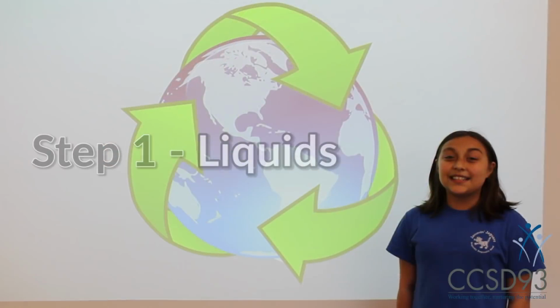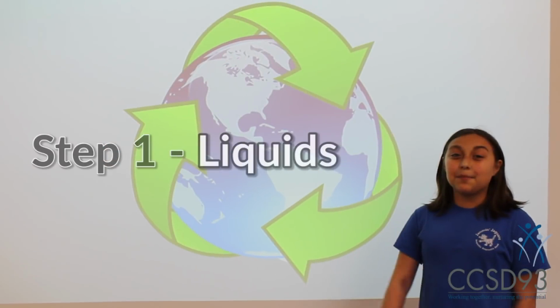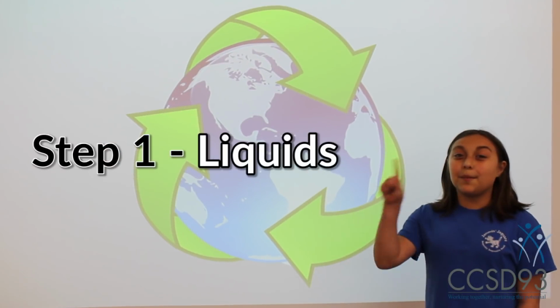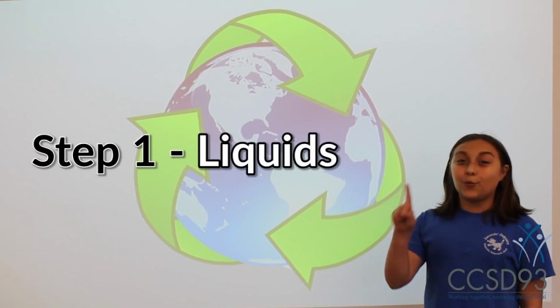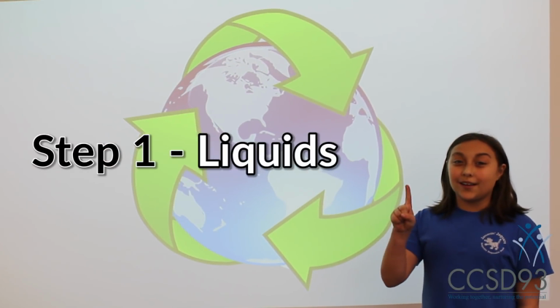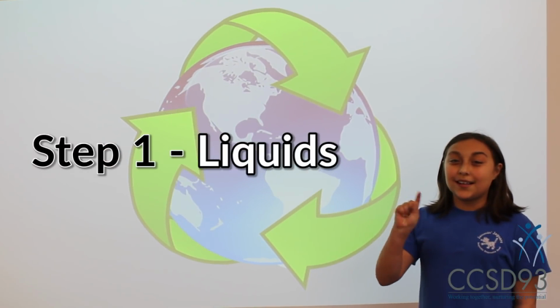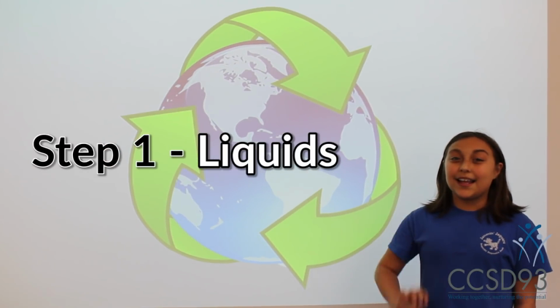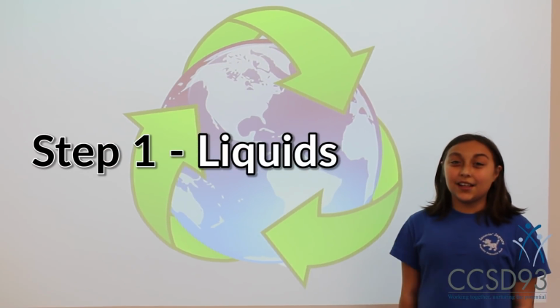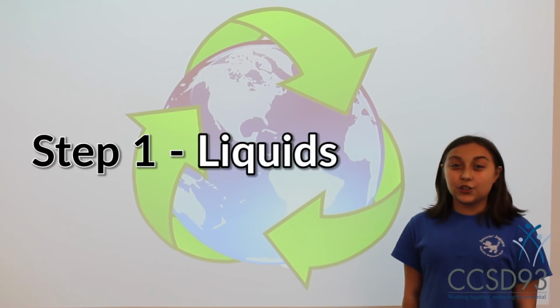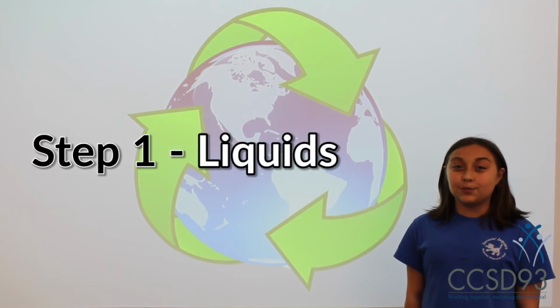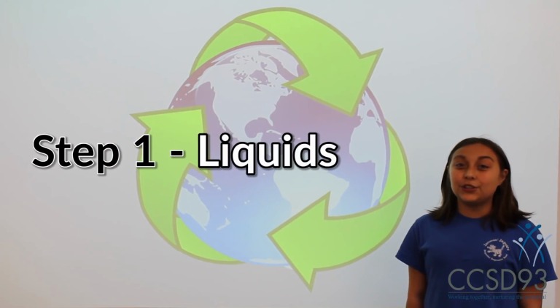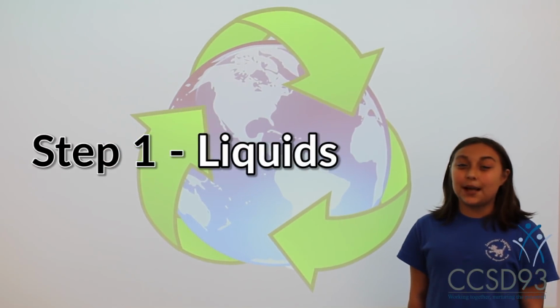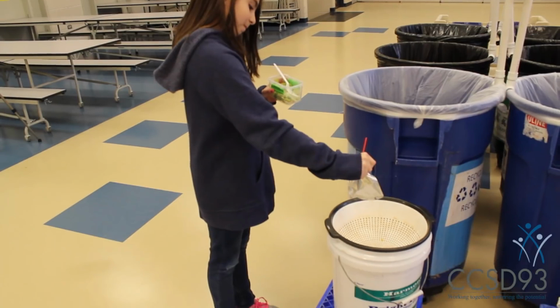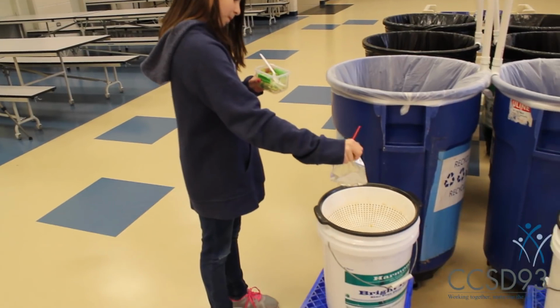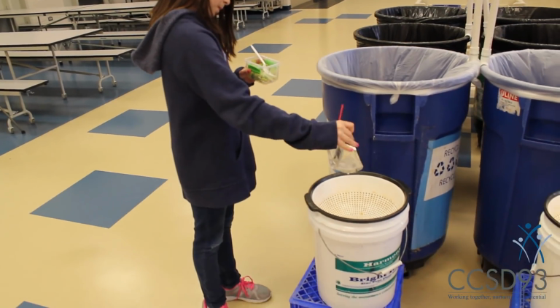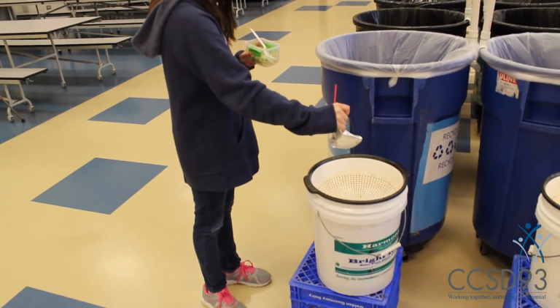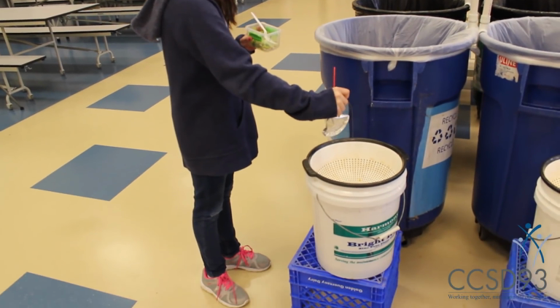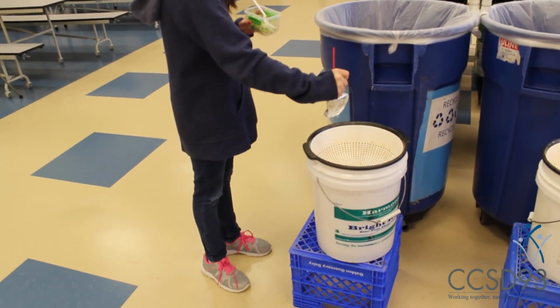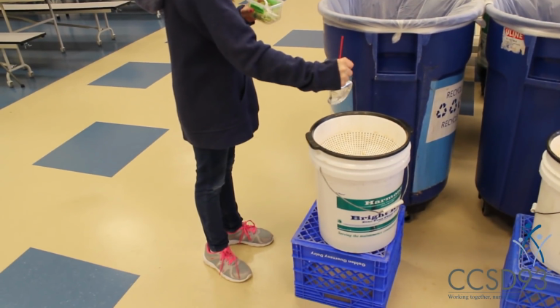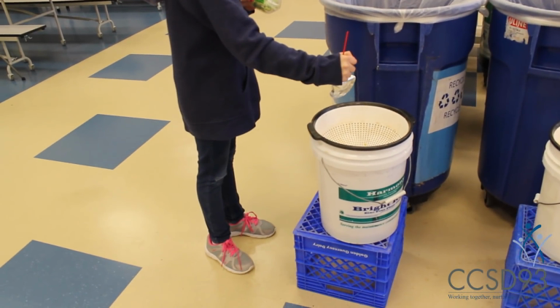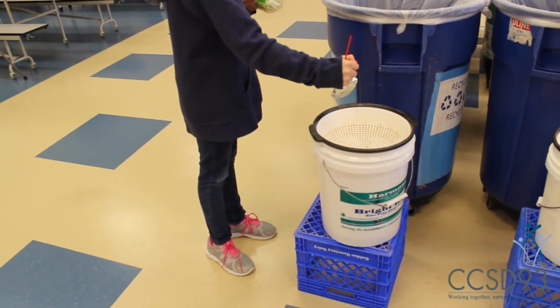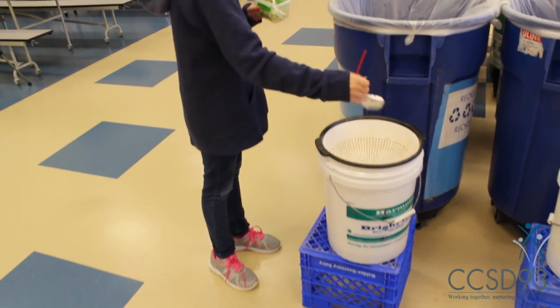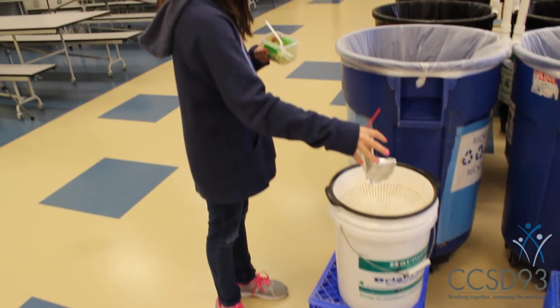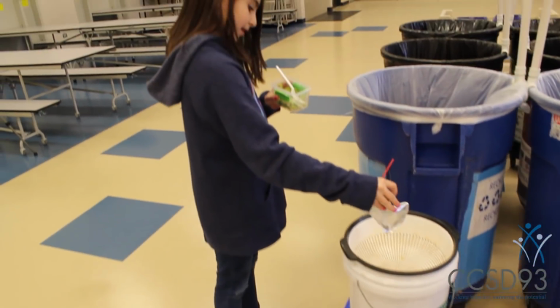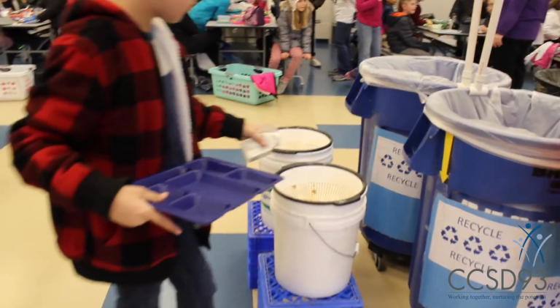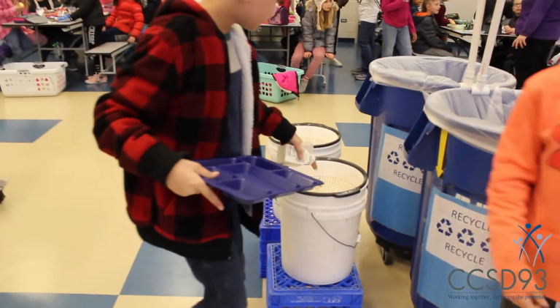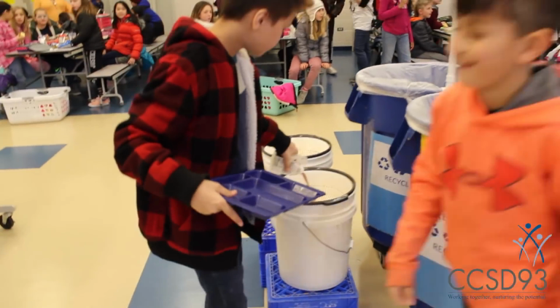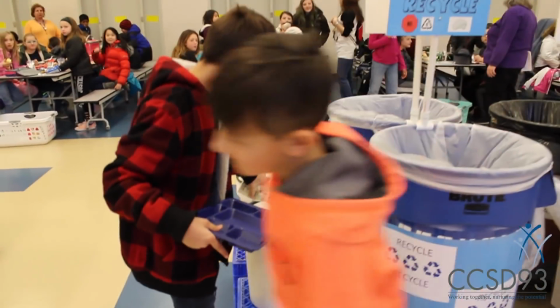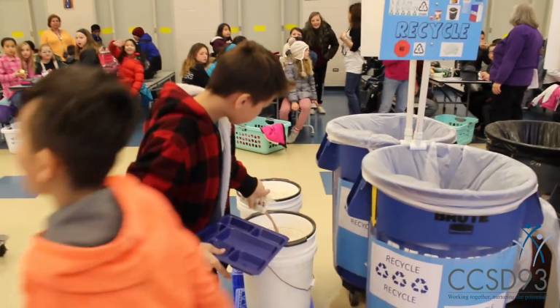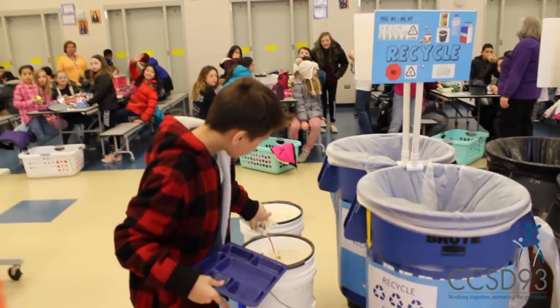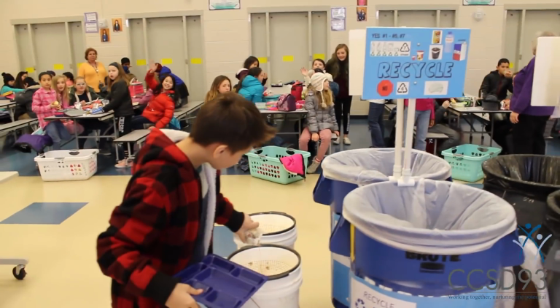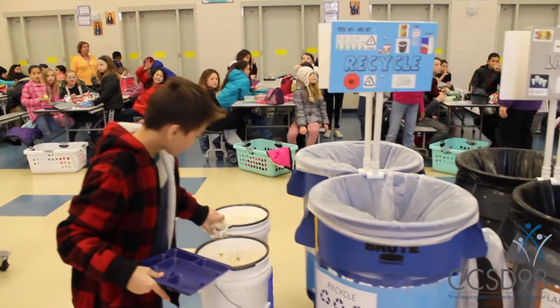Step number one. In the lunchroom, you should empty all leftover liquids into the liquid bucket. This includes your milk and juice.